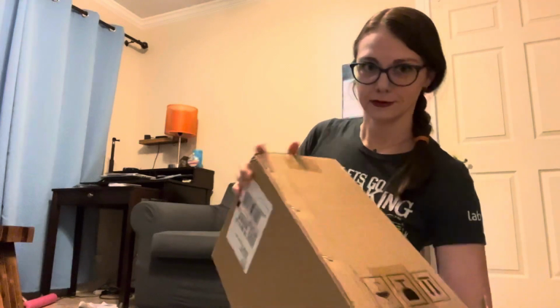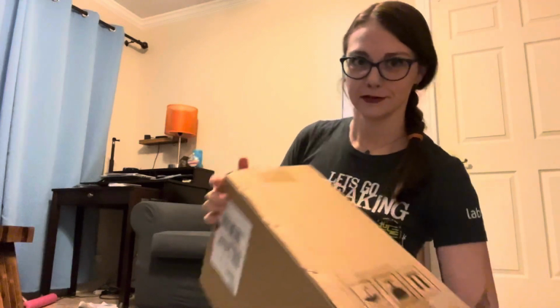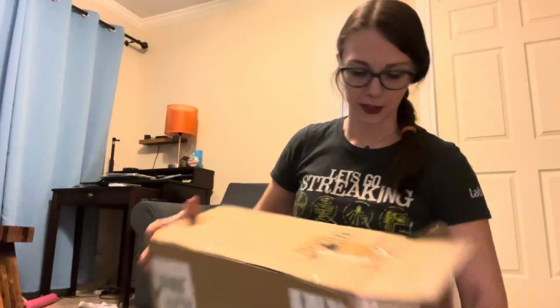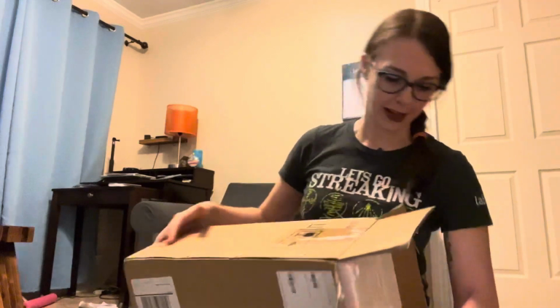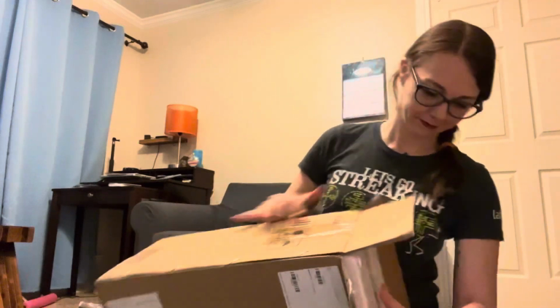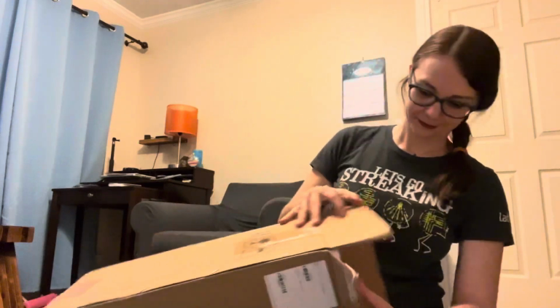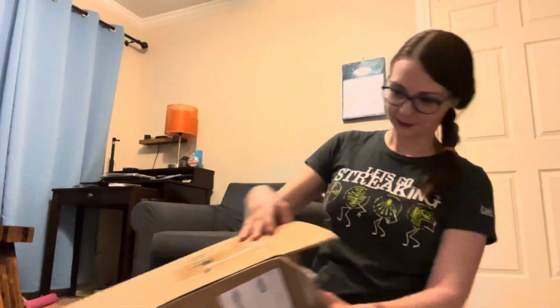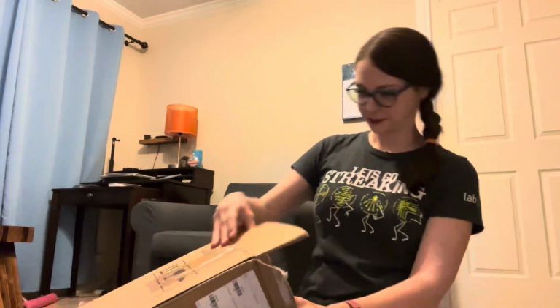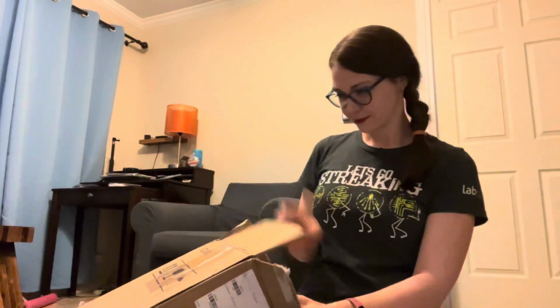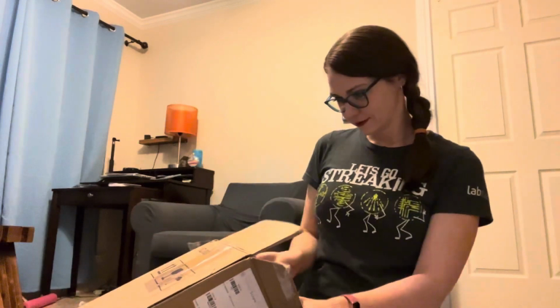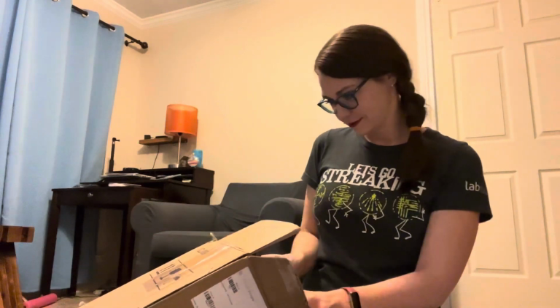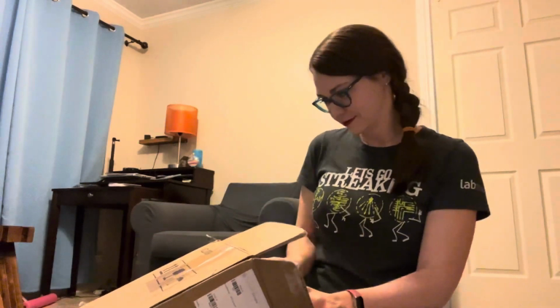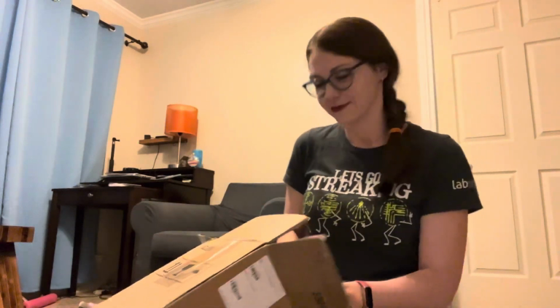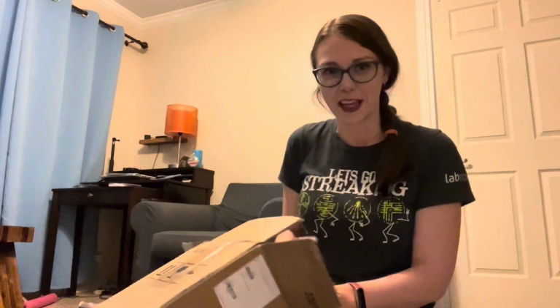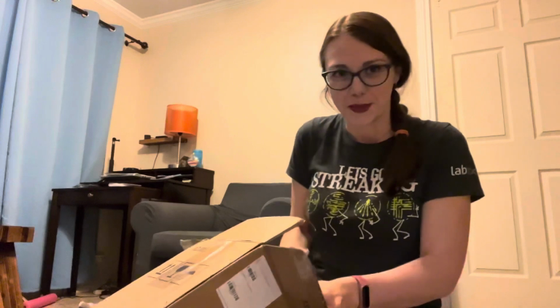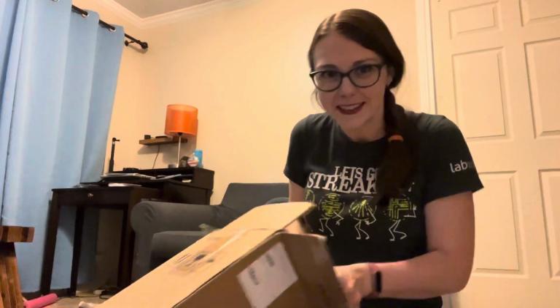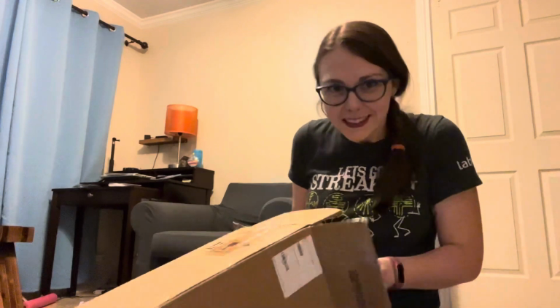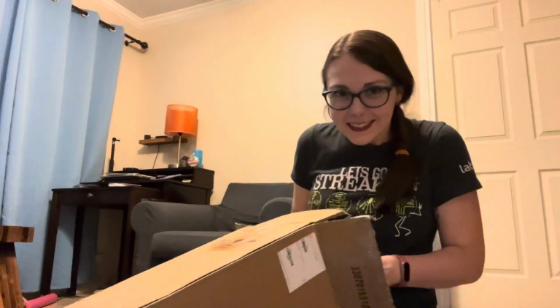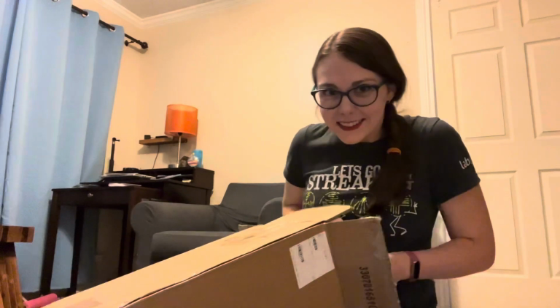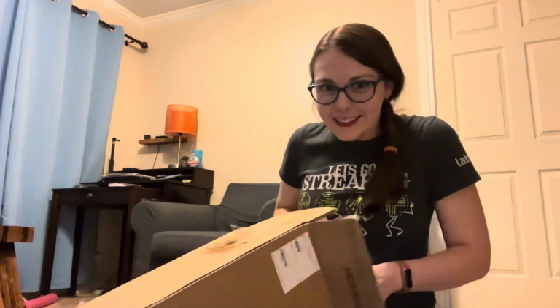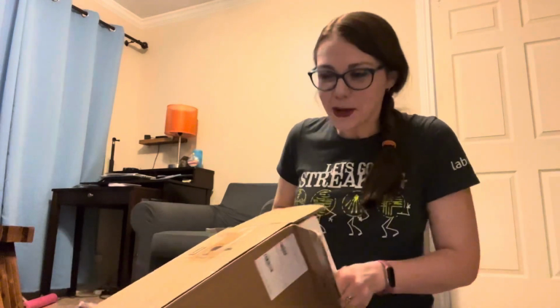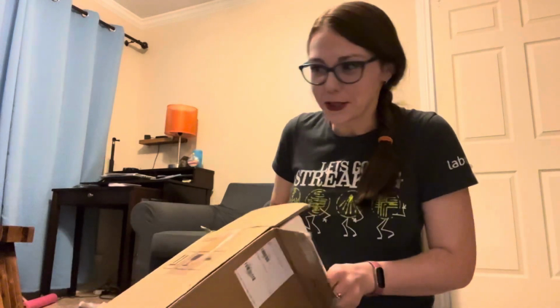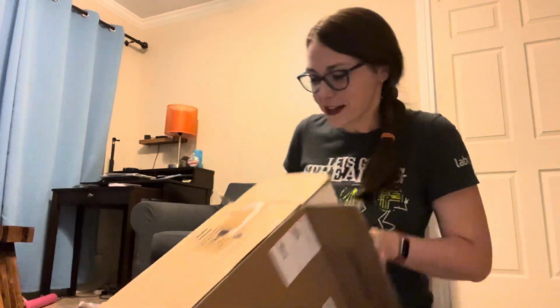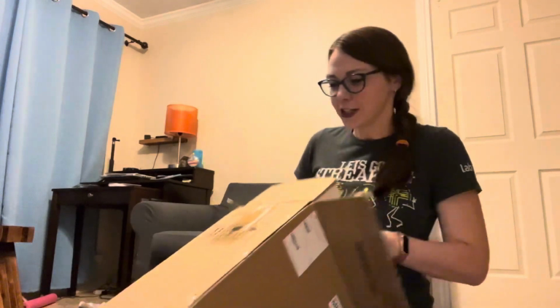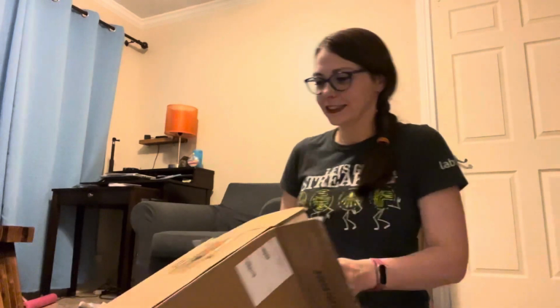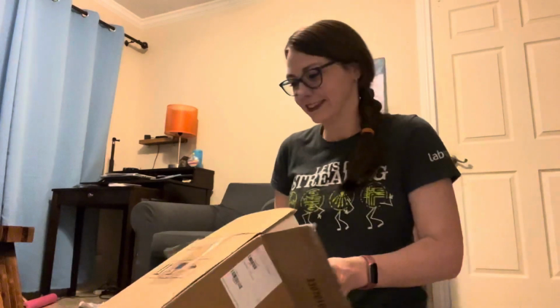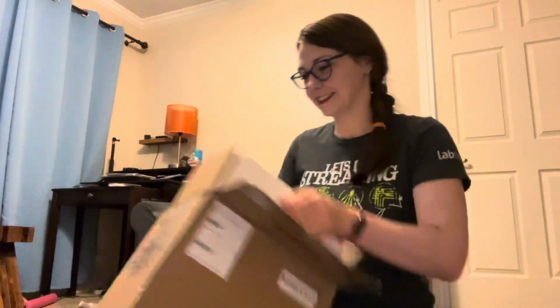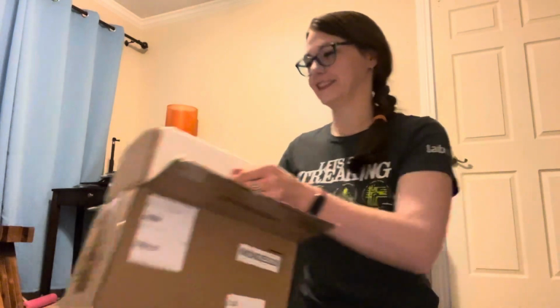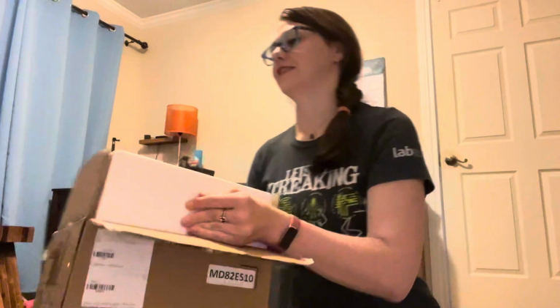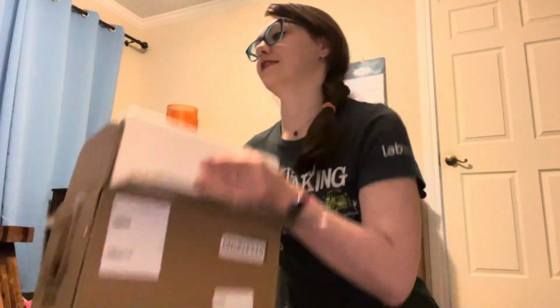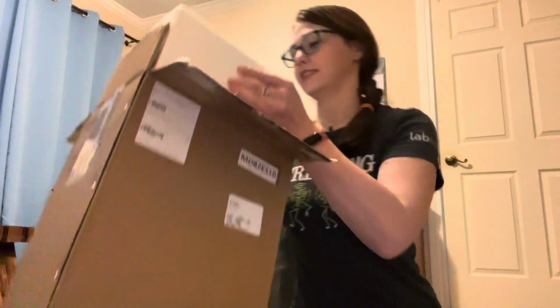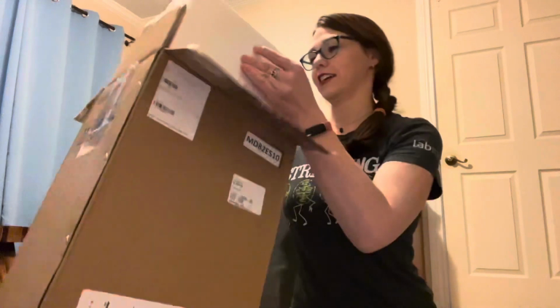Try not to break it. It's like Christmas — it's like the best Christmas ever.